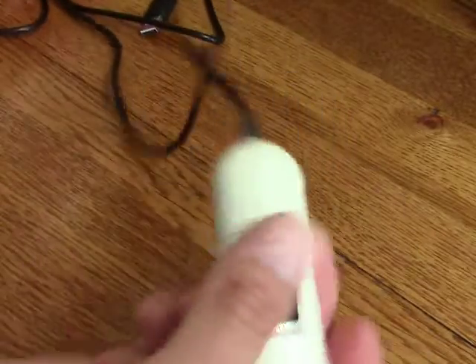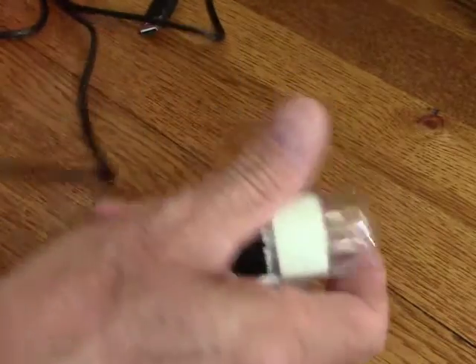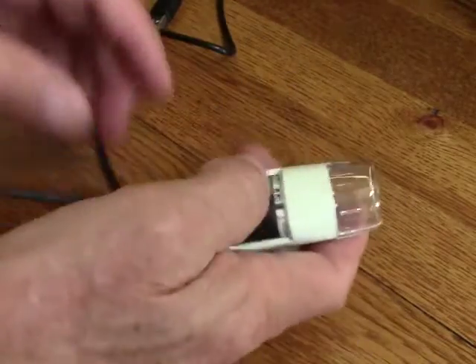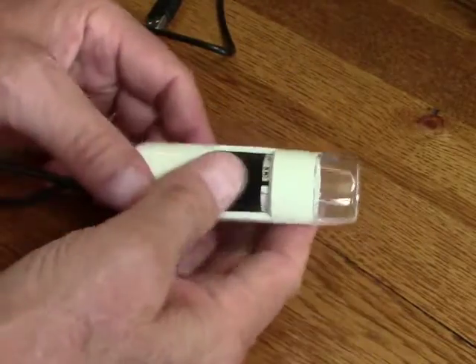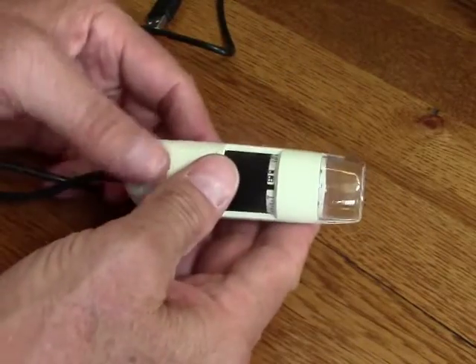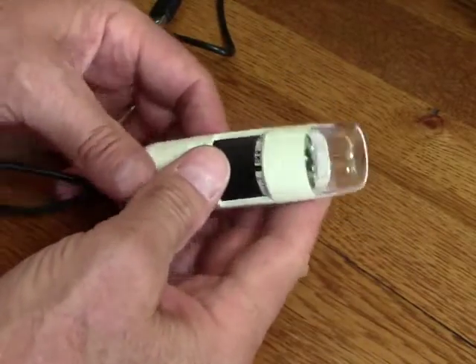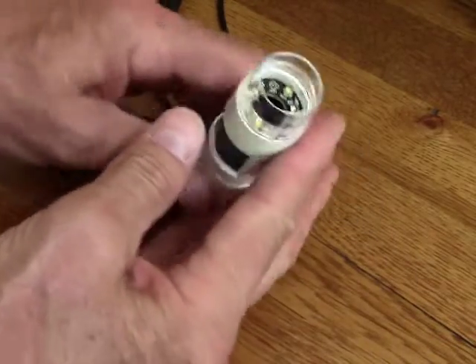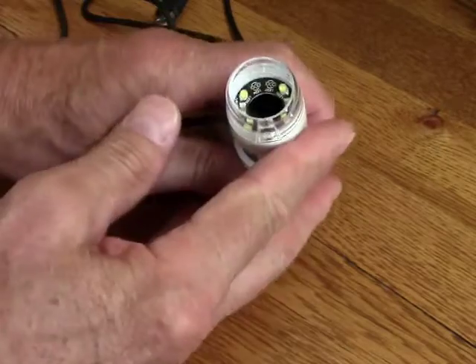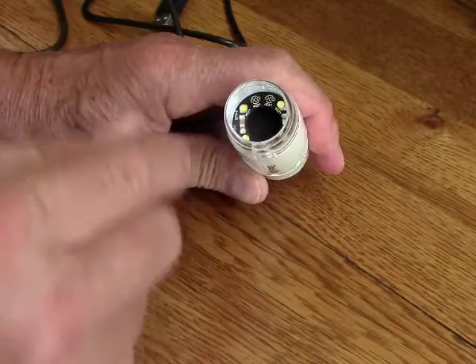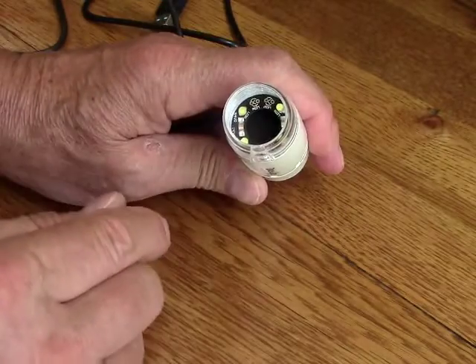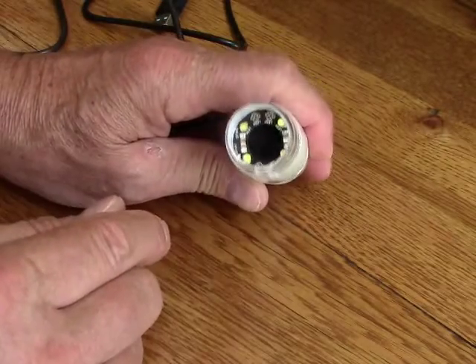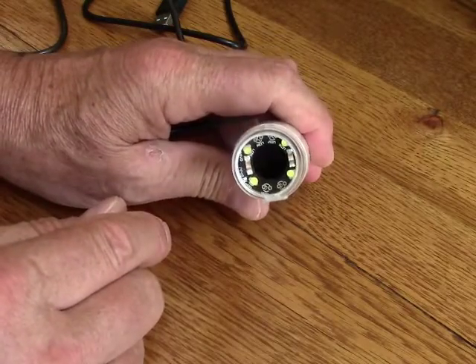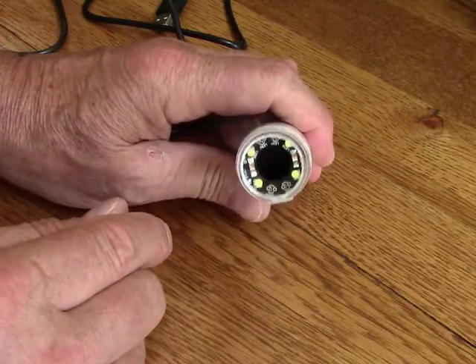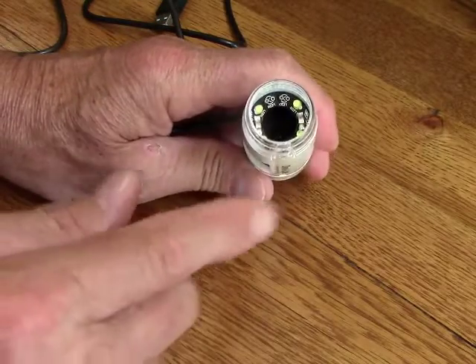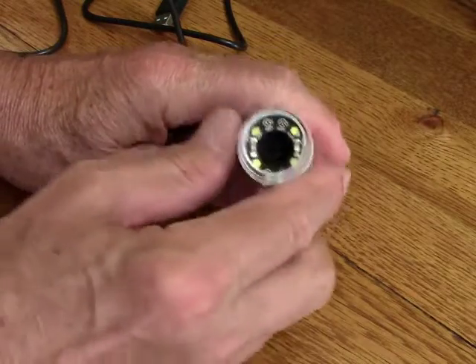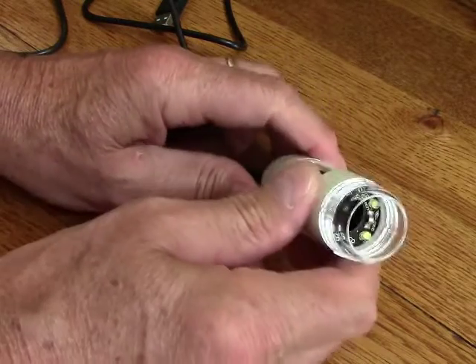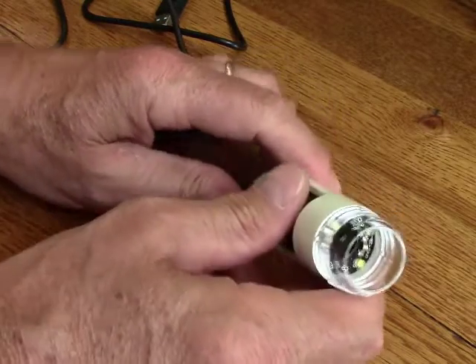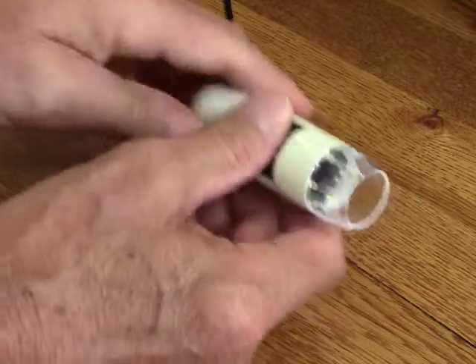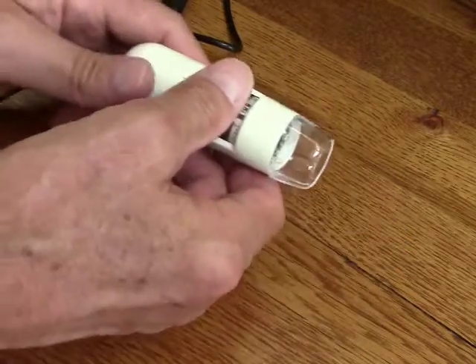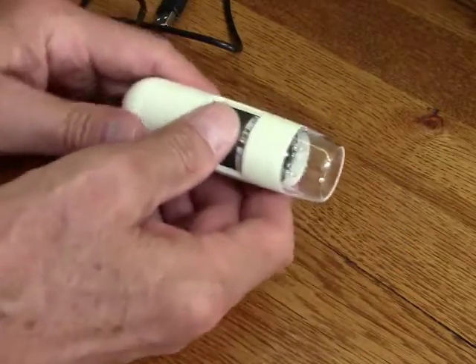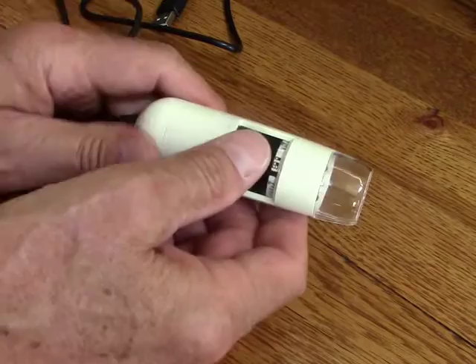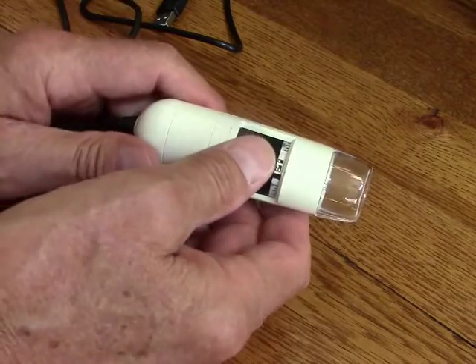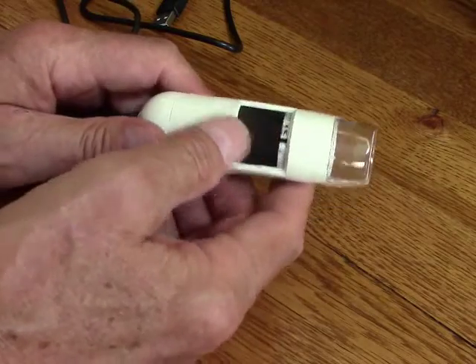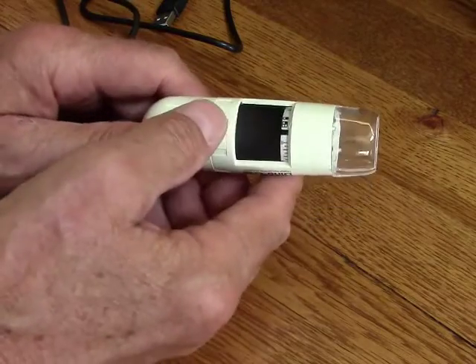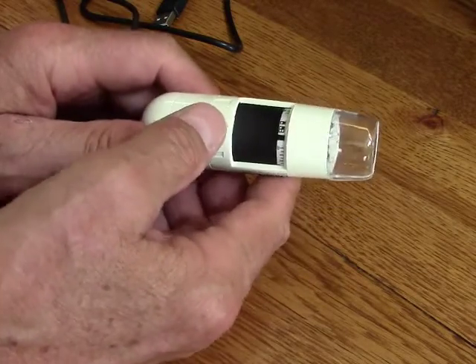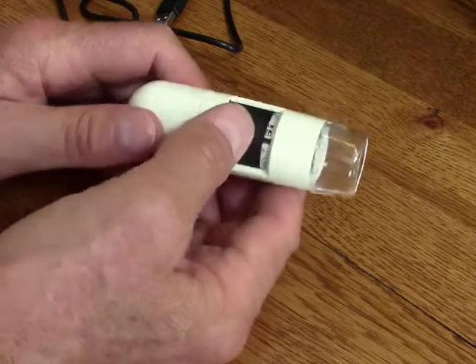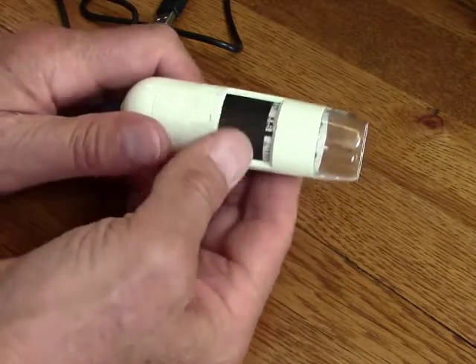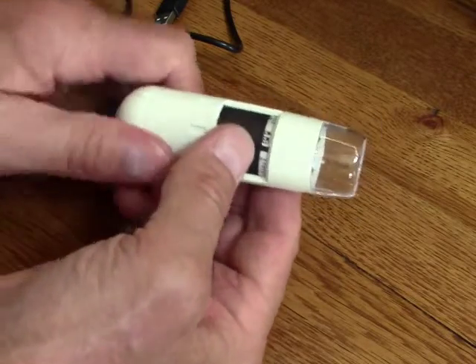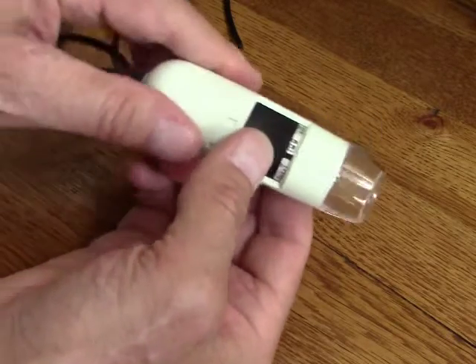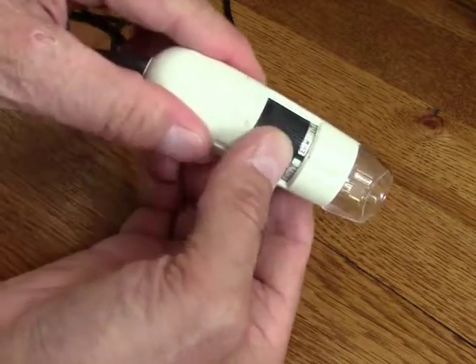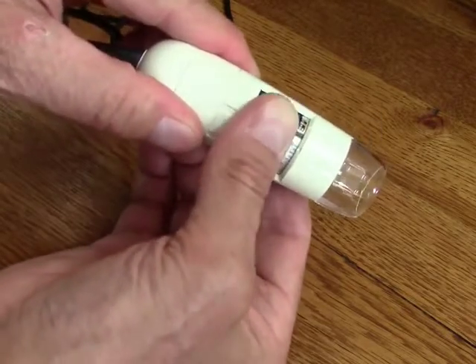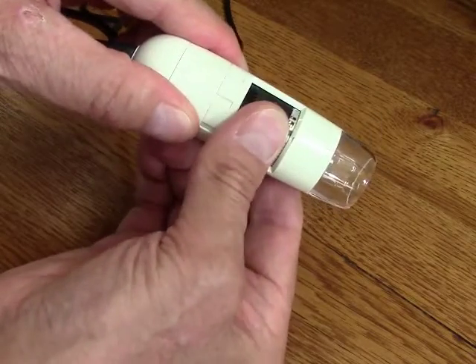This is just very simple to use. You have lights in the end here which light up and that illuminates the object that you want to look at. And then you simply have a focus wheel here.